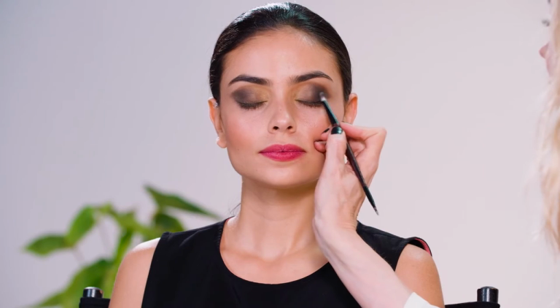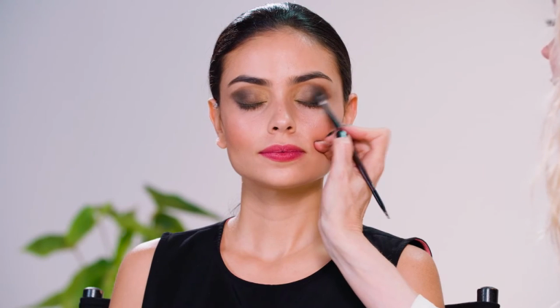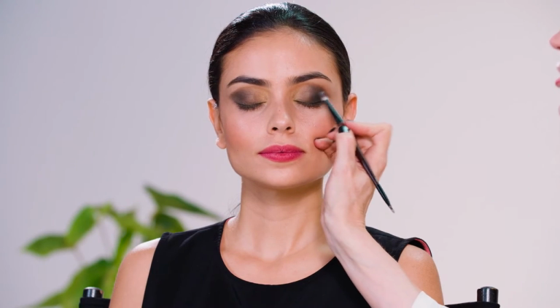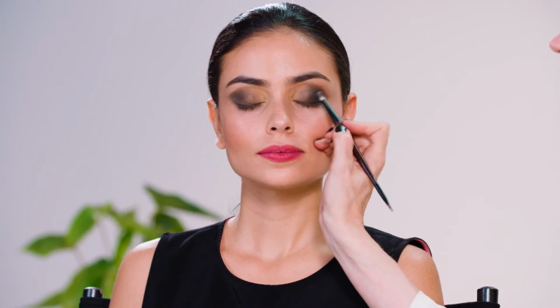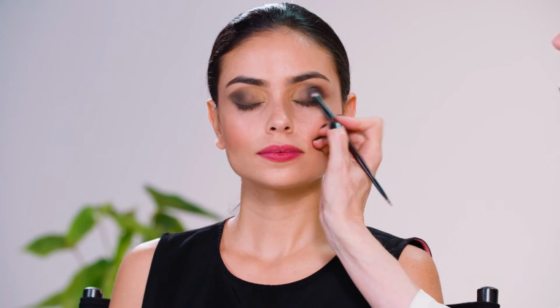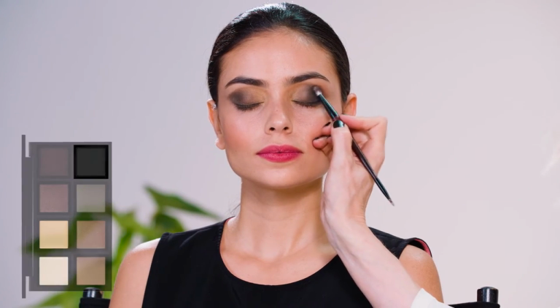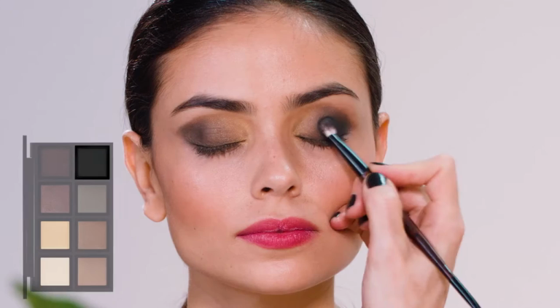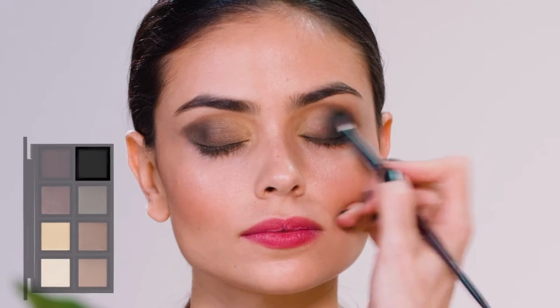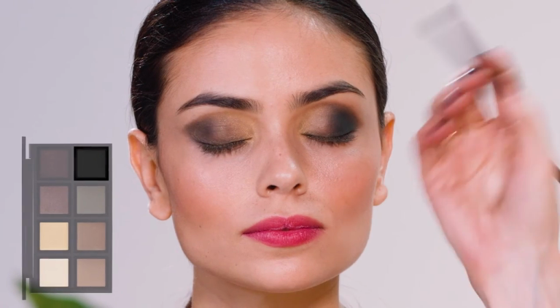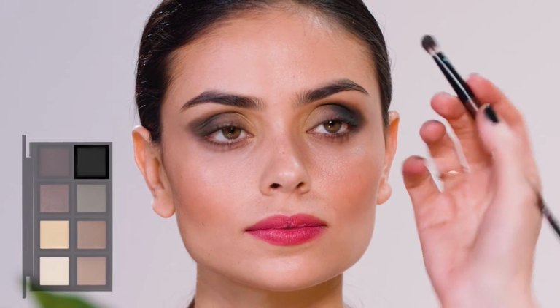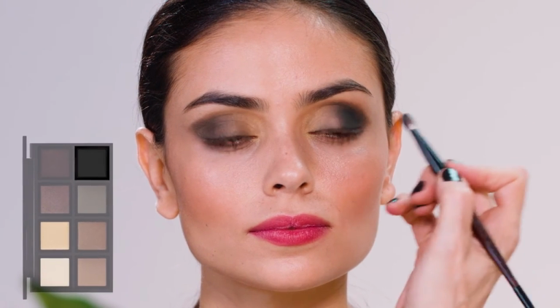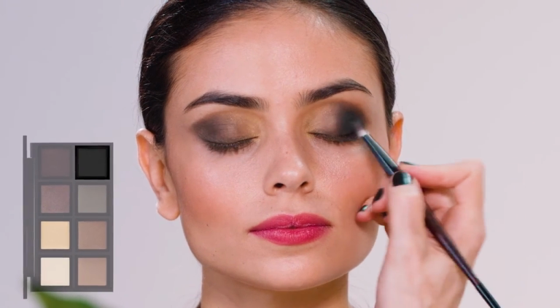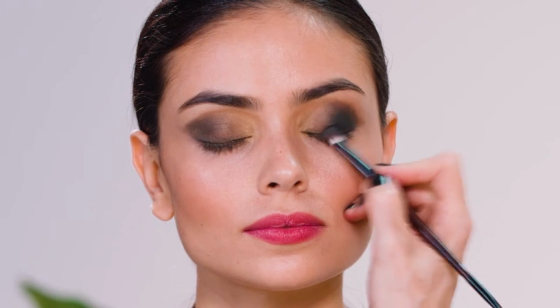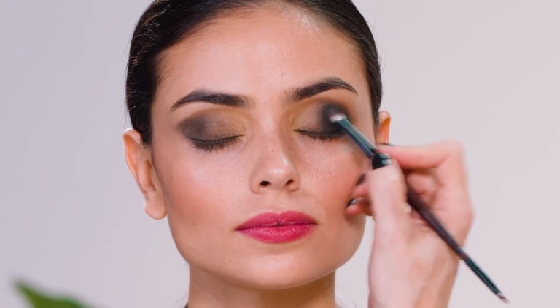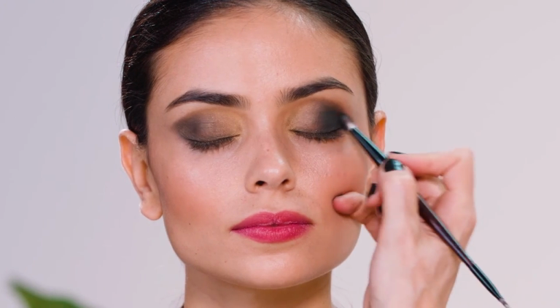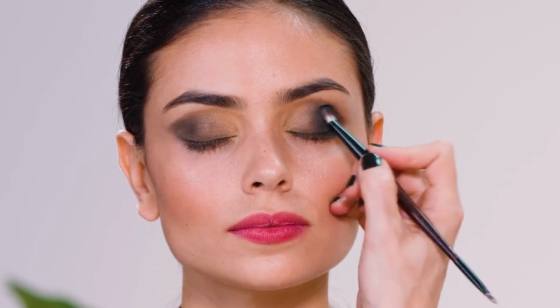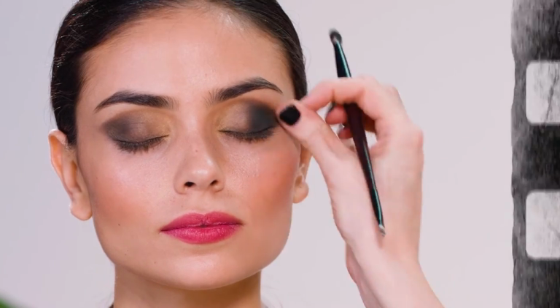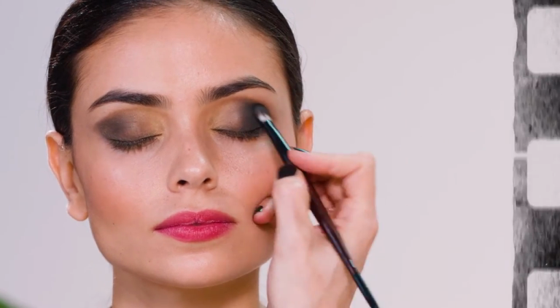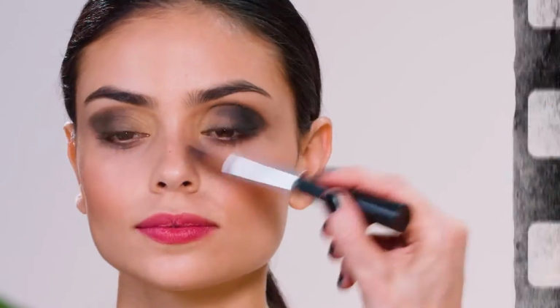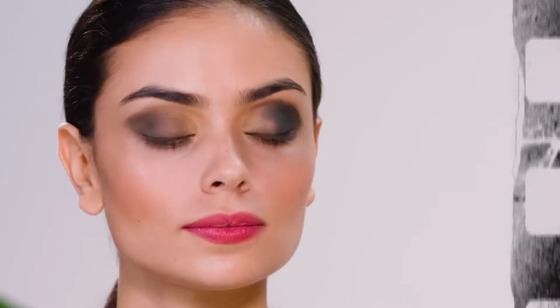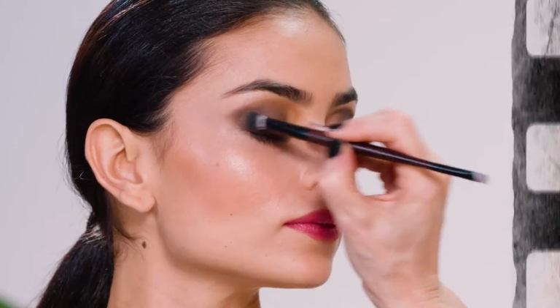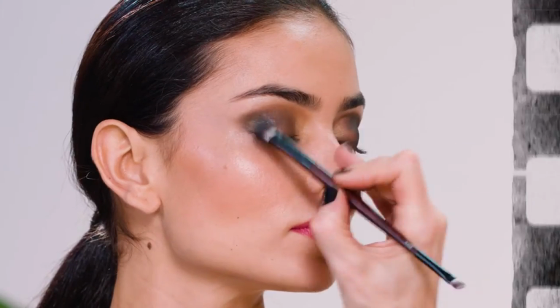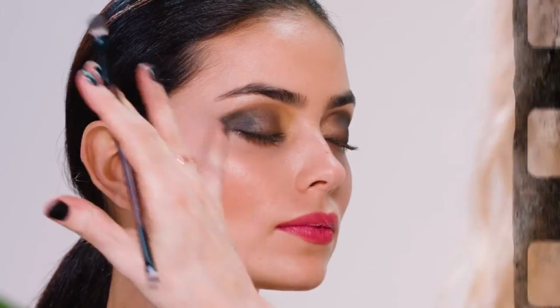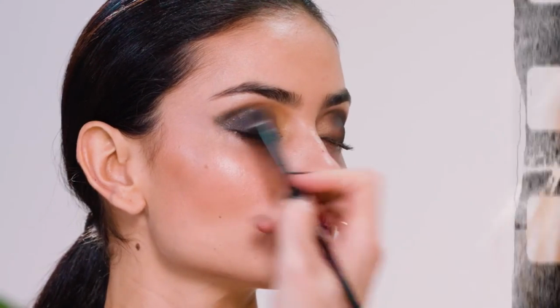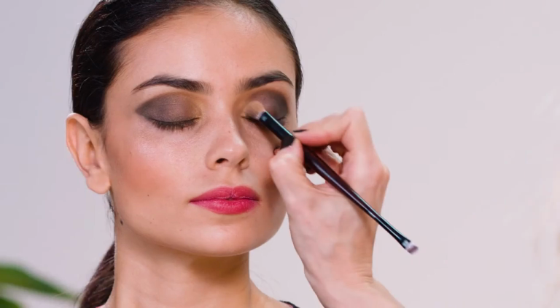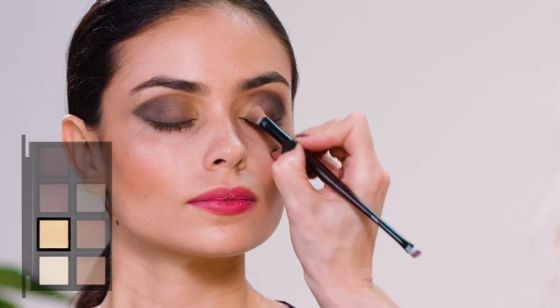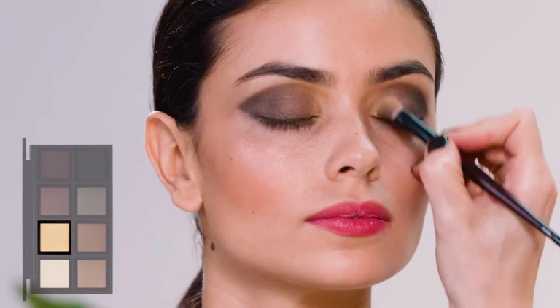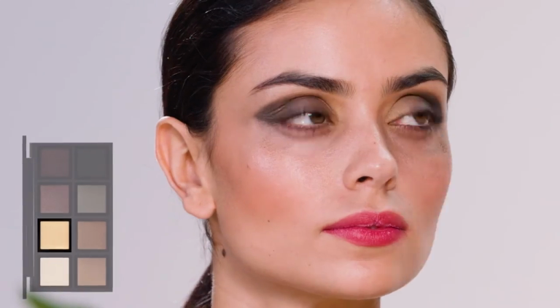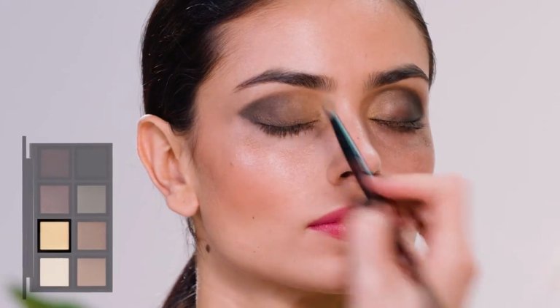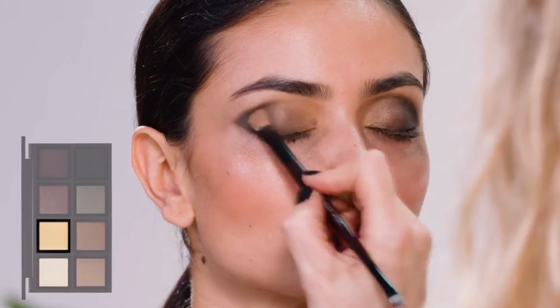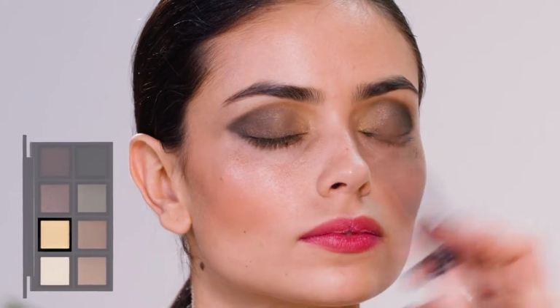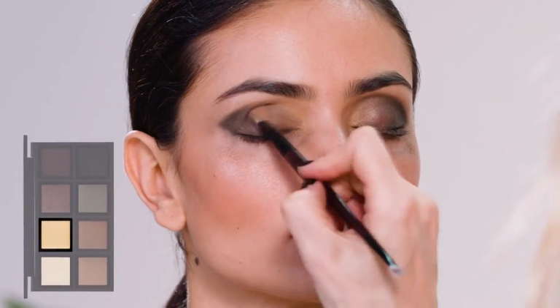I'm now applying it to the black eyeshadow, which is going to make it much more pigmented and more intense. Finally, the gold, which is going to jazz it up with that little bit of sparkle.